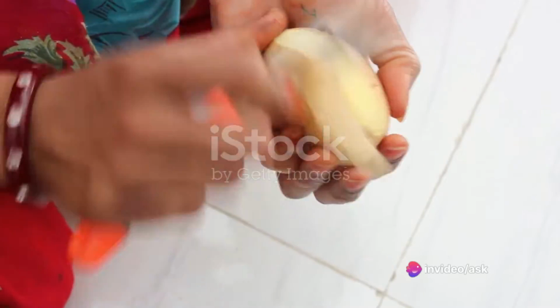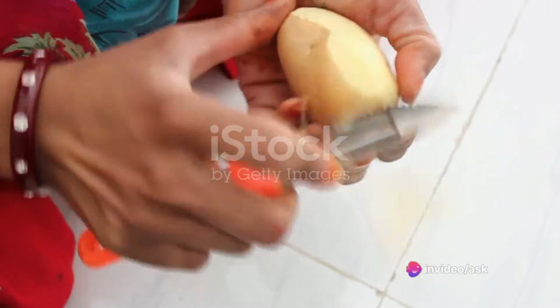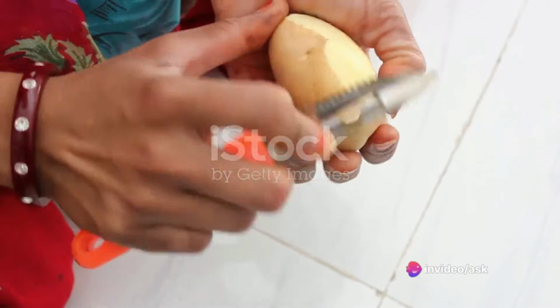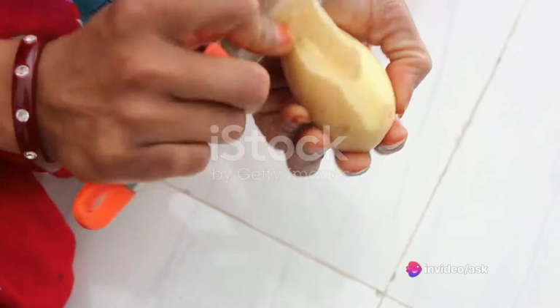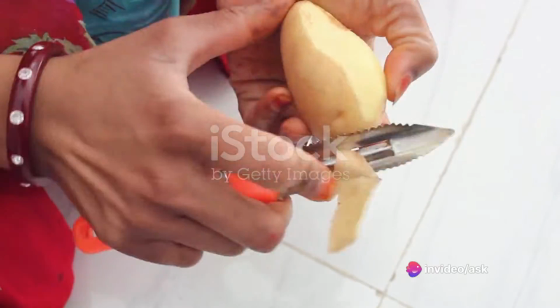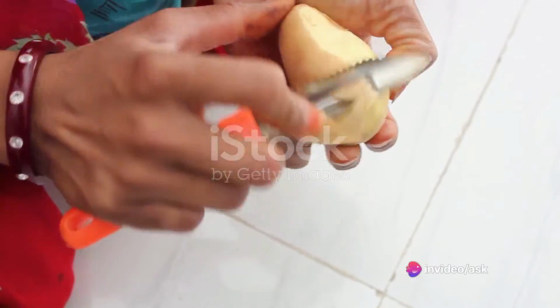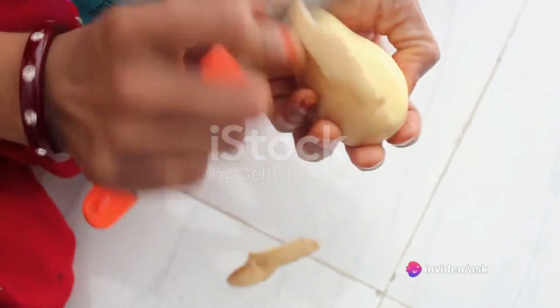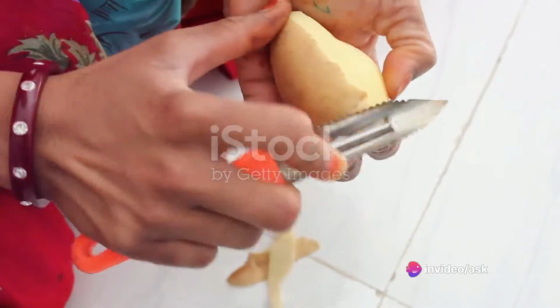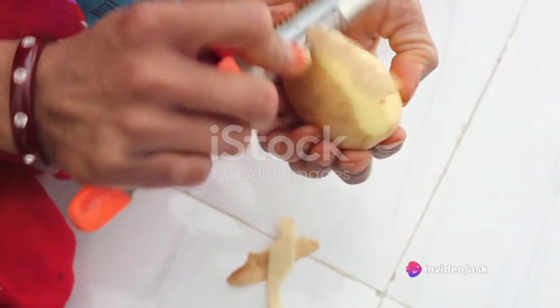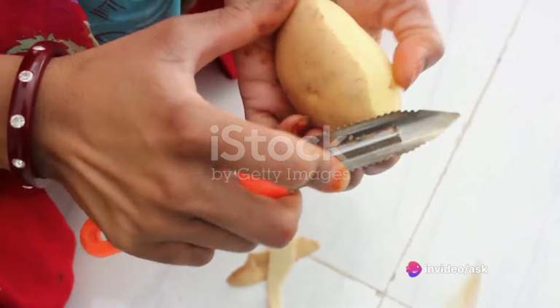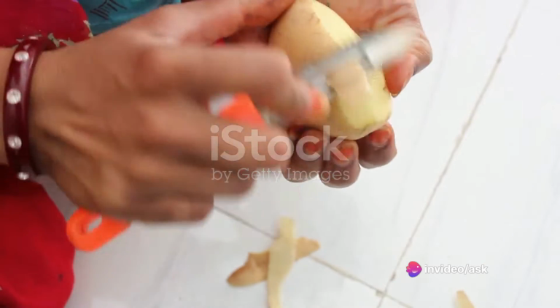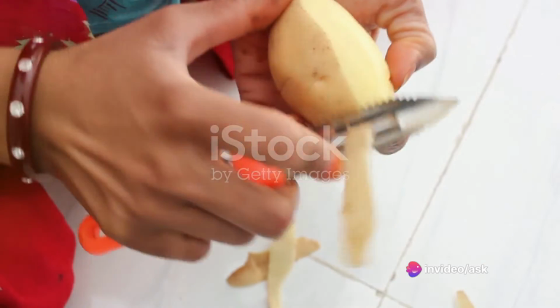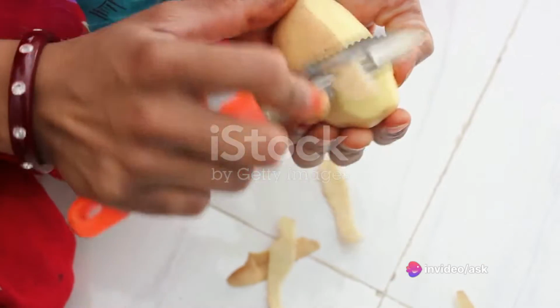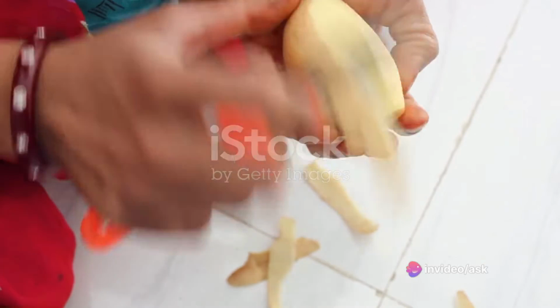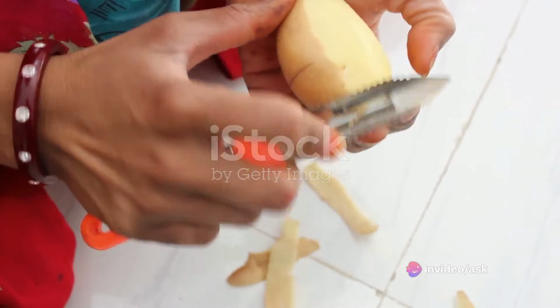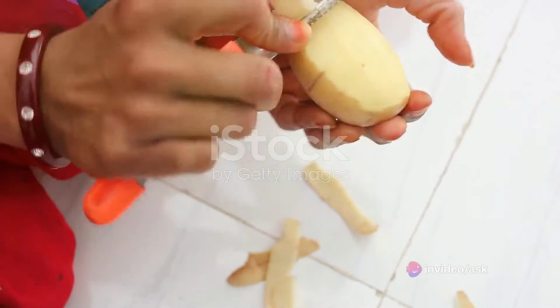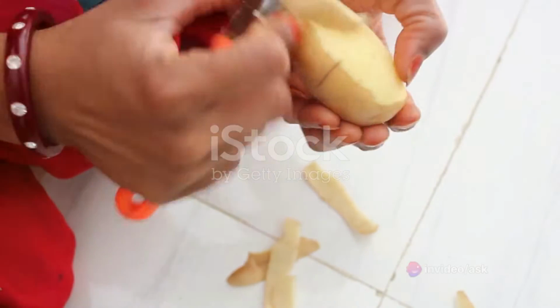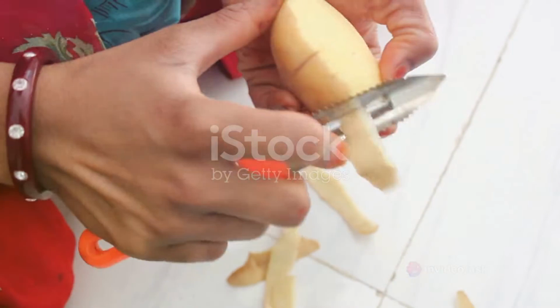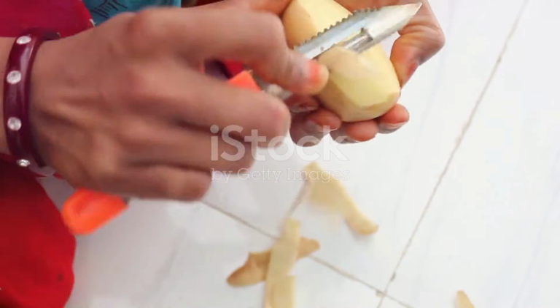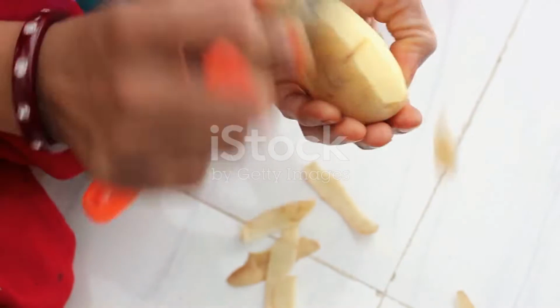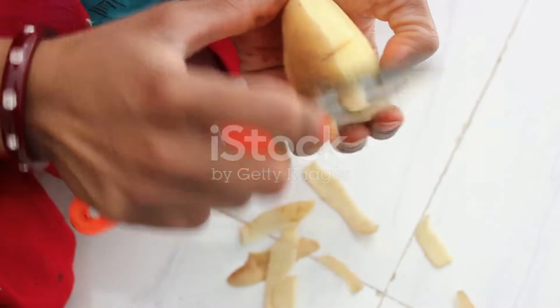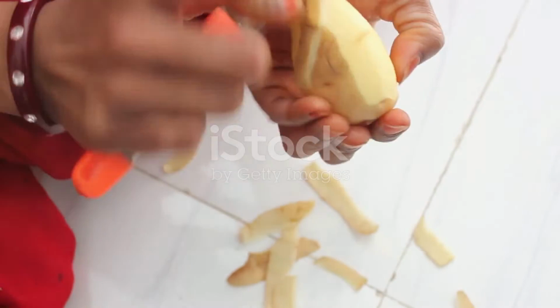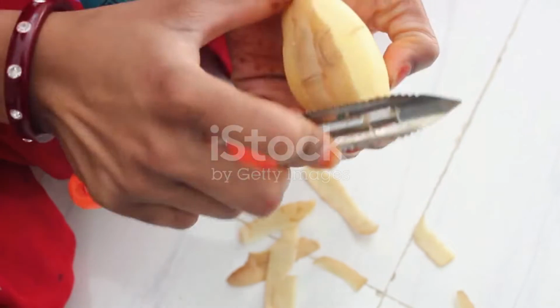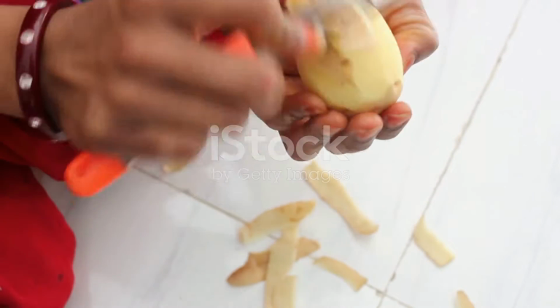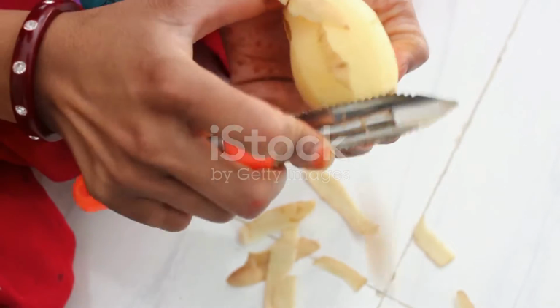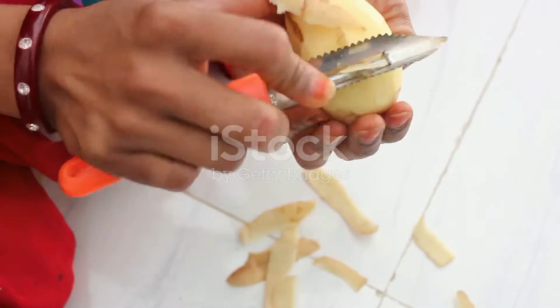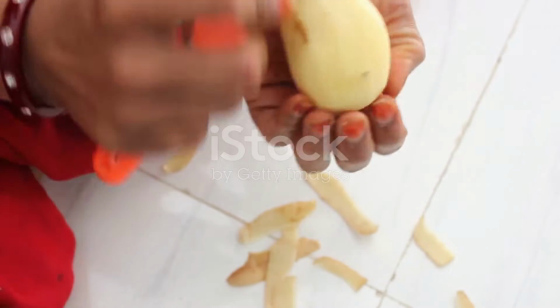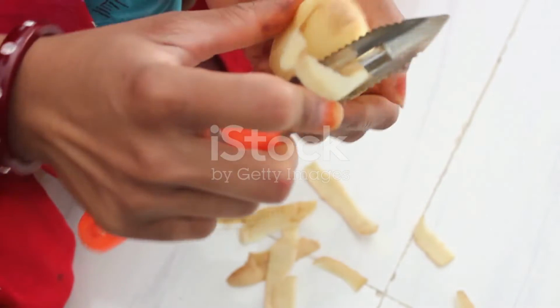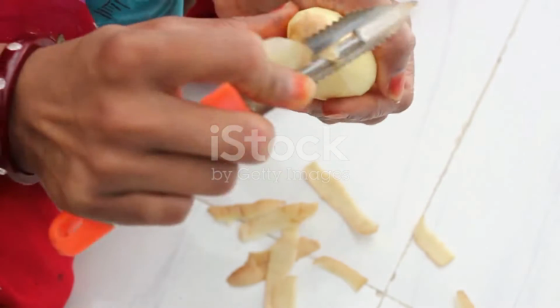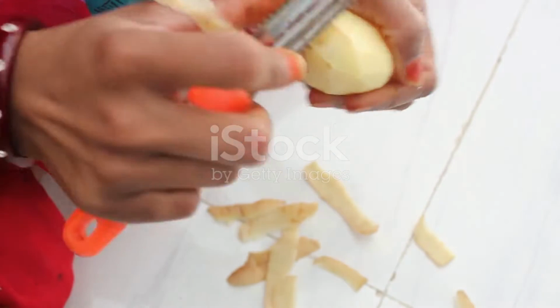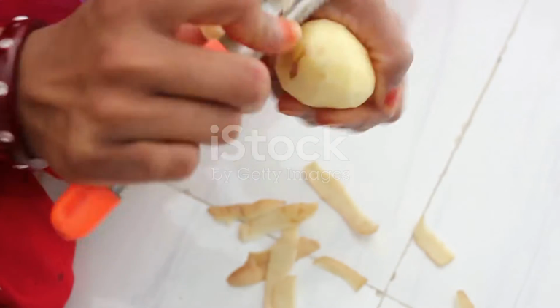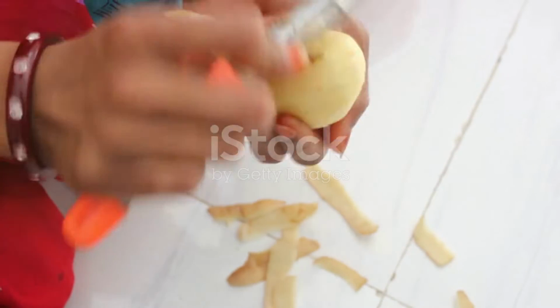After the time has elapsed, remove the potato cylinders from the beakers with a pair of forceps. Dry them with blotting paper, then measure their lengths and calculate the average for each group.